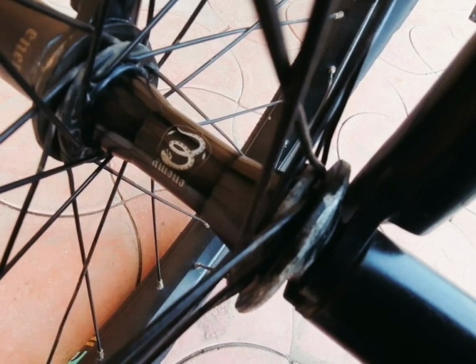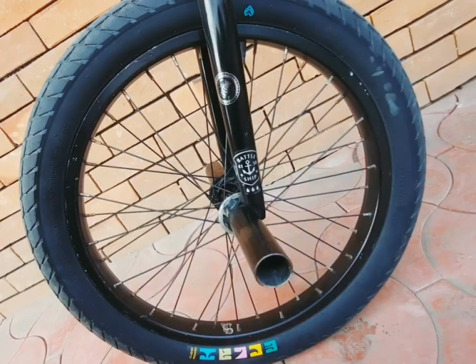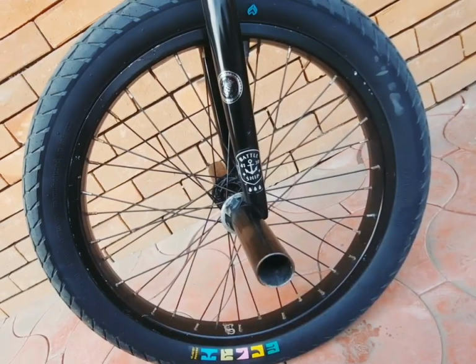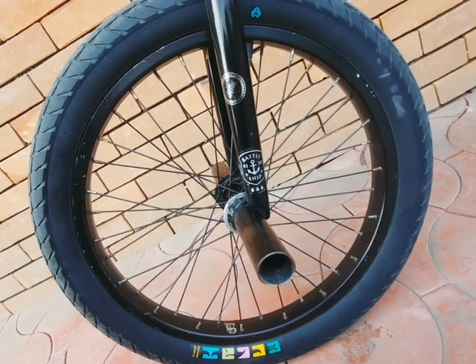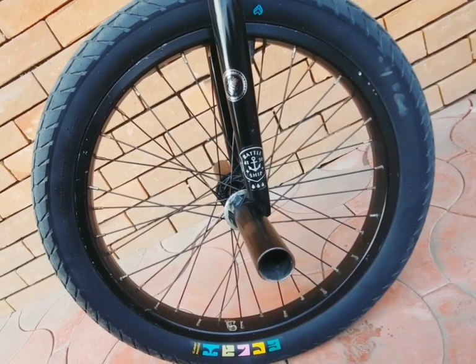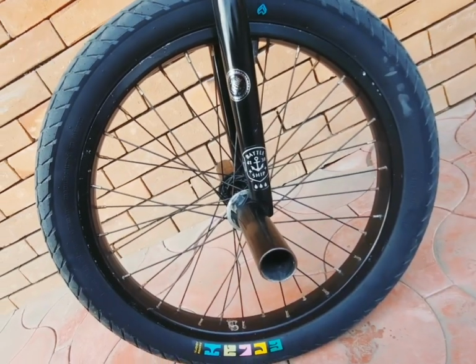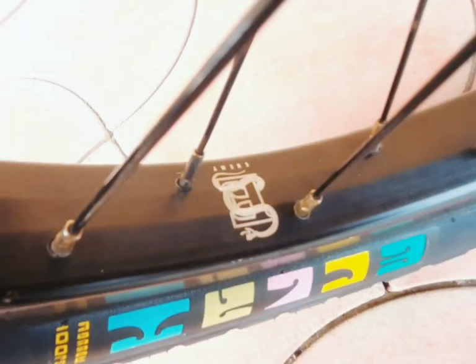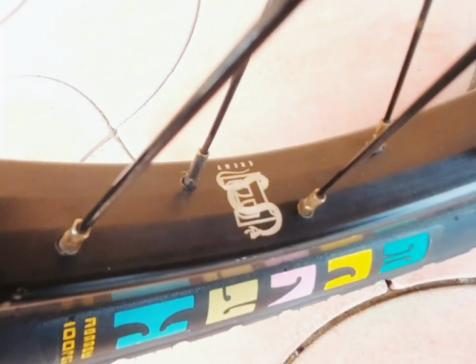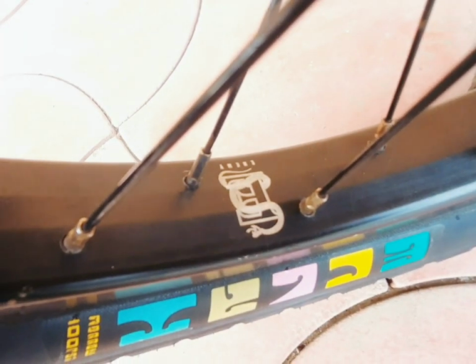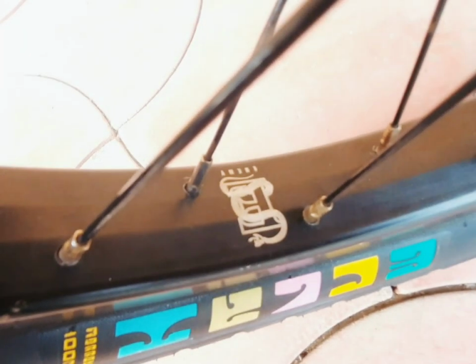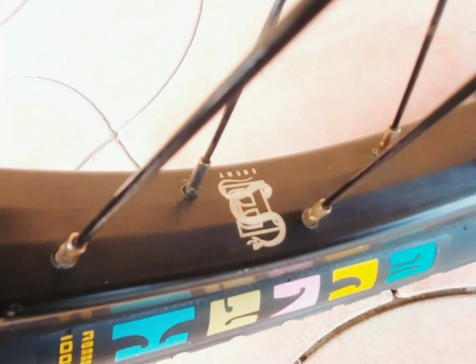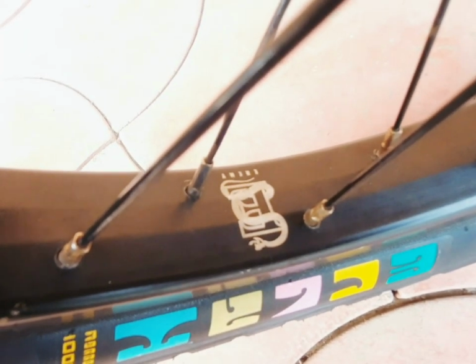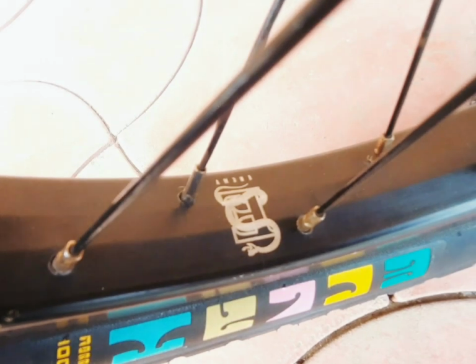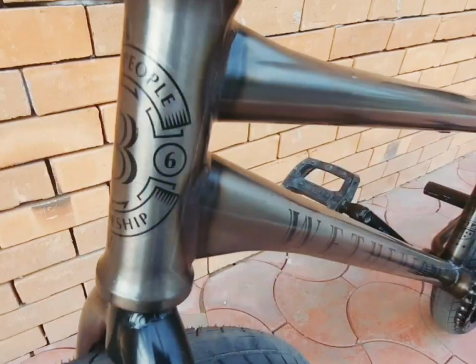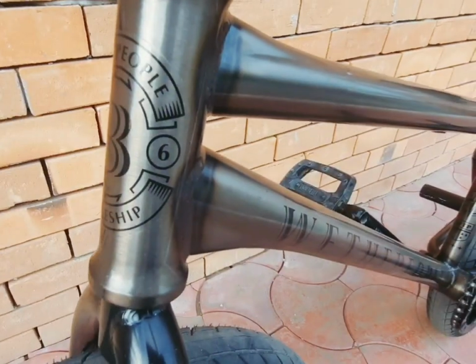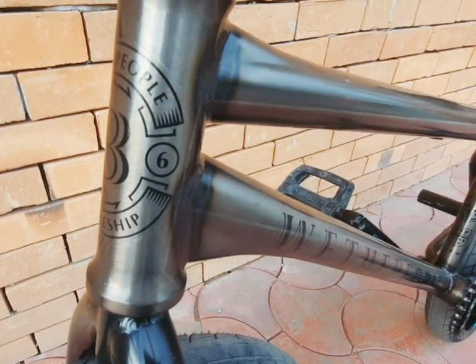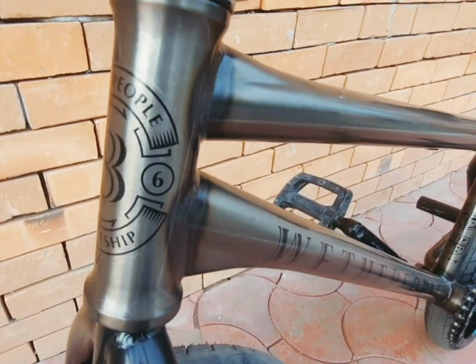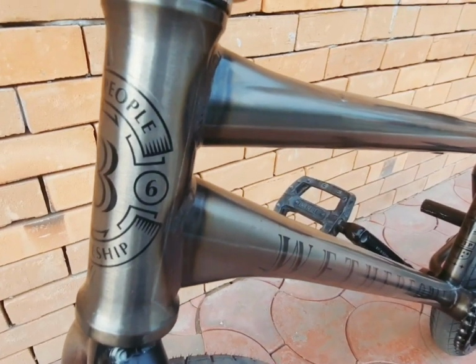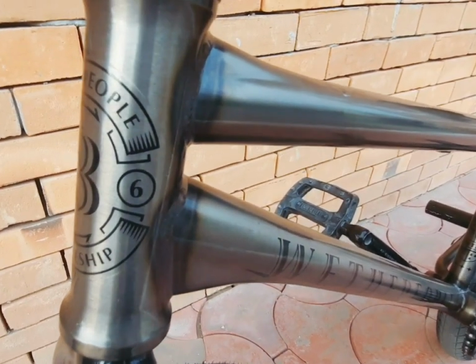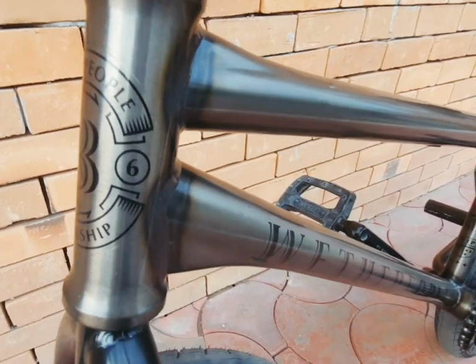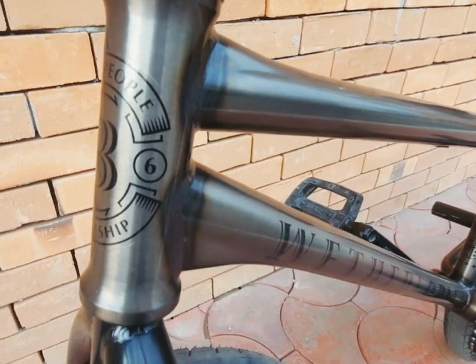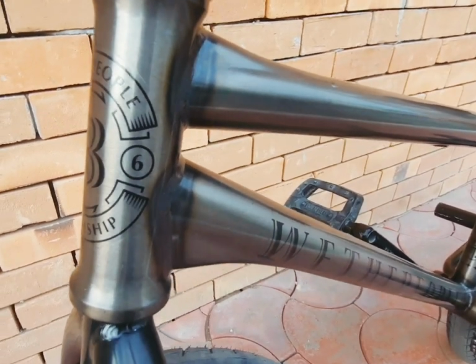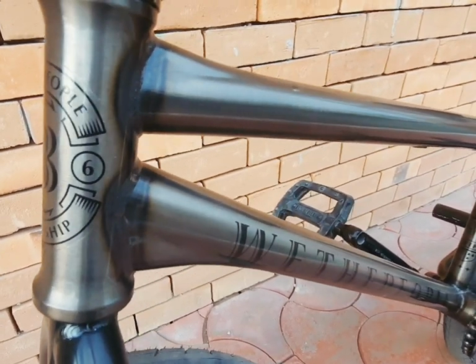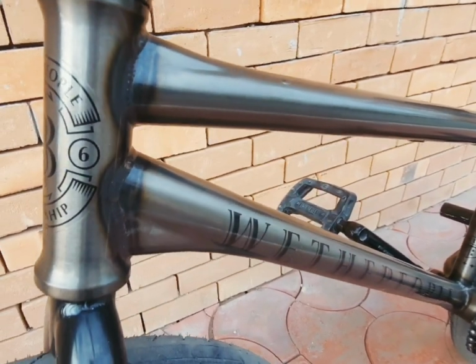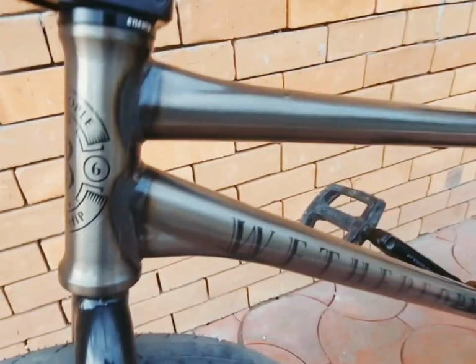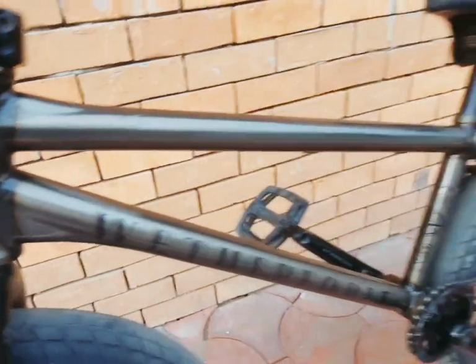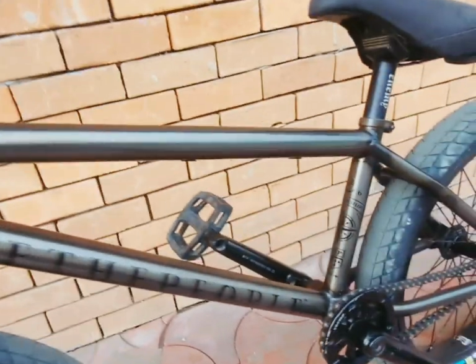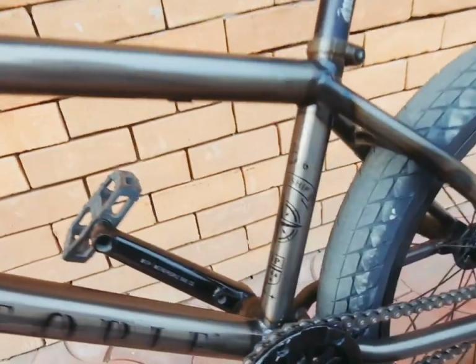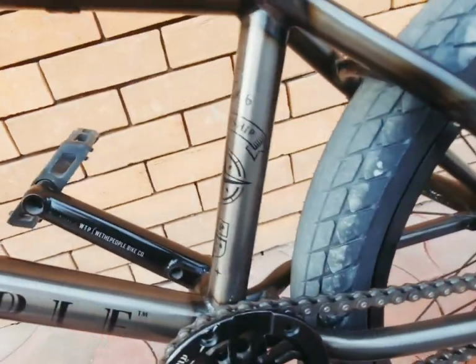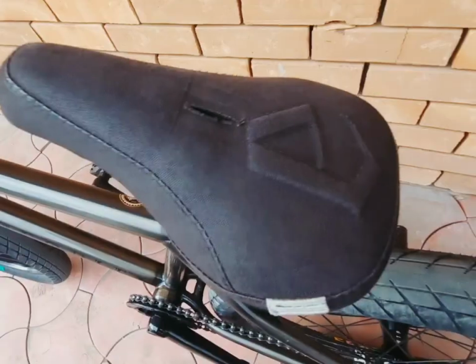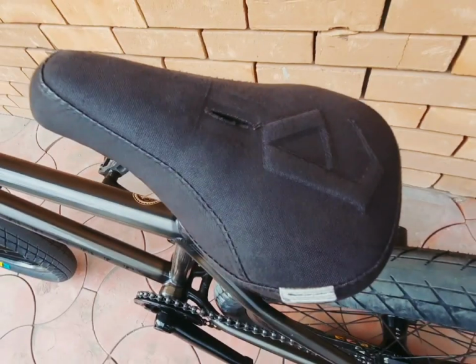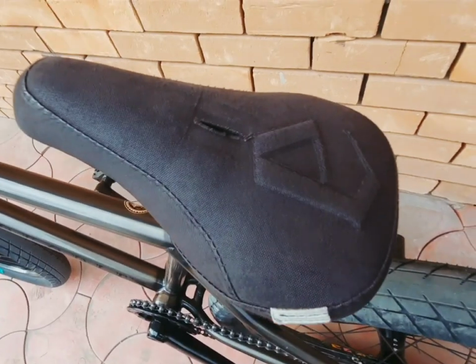With the People Battleship Fork, 15mm offset. Front wheel: Enemy Axis V1 Front Hub with aluminum hub guard, laced to Enemy XL Rims. Tires: Sobby Solid and Sobby Wide, clean loop. With the People Battleship Frame, 20.5 top tube and 12.75 chain stay.